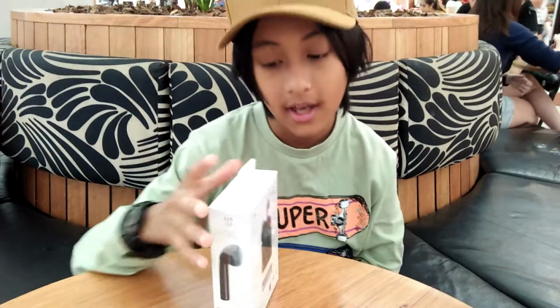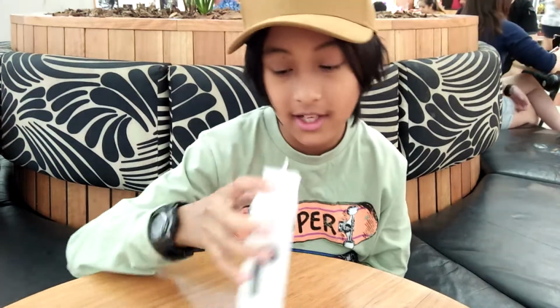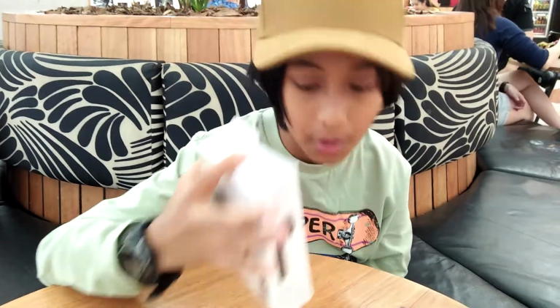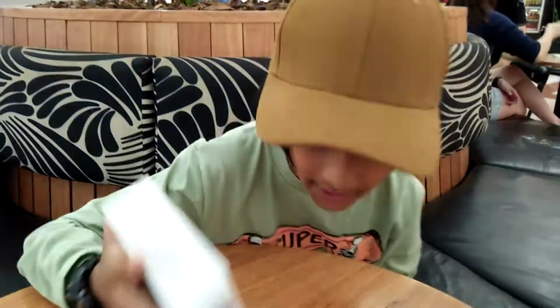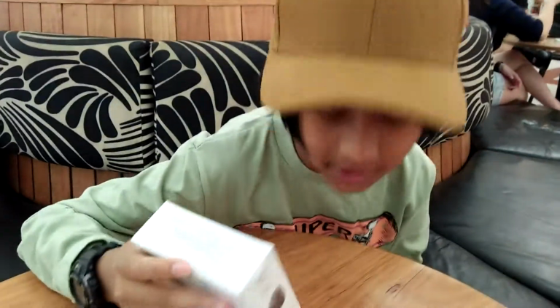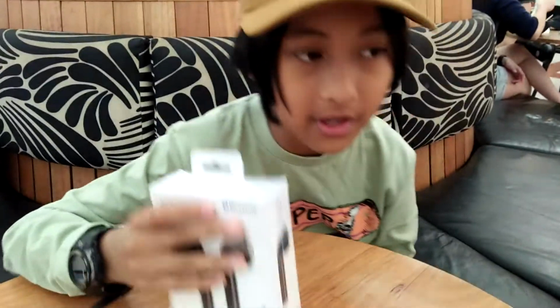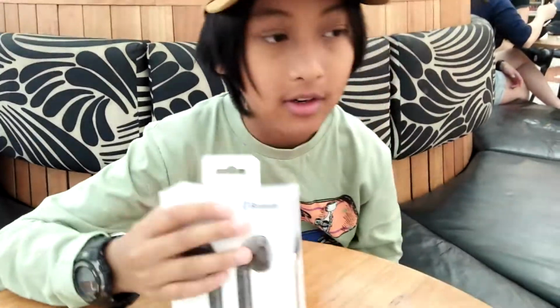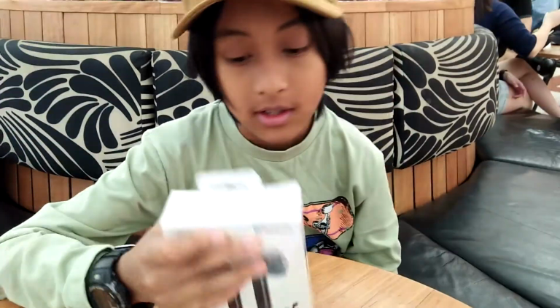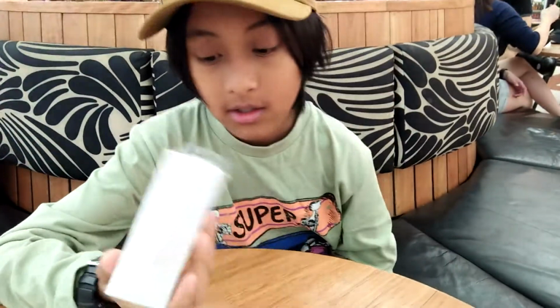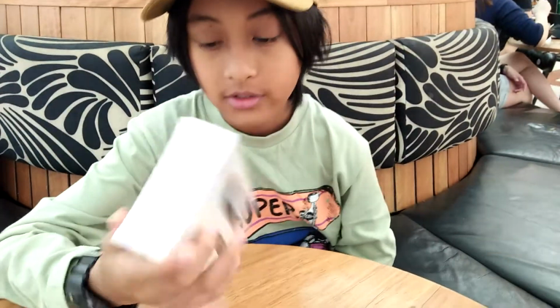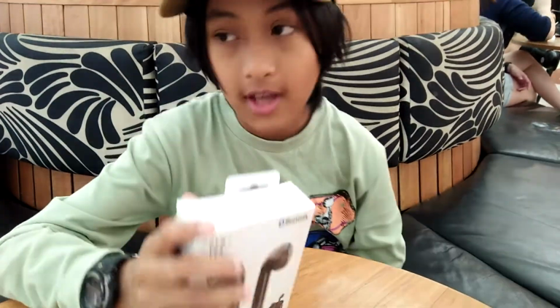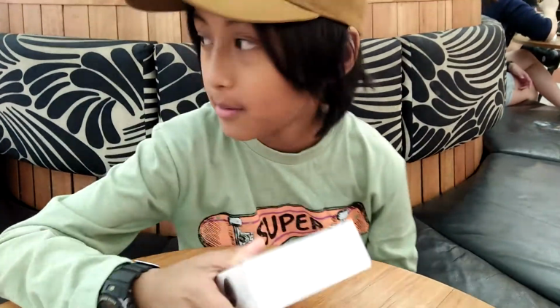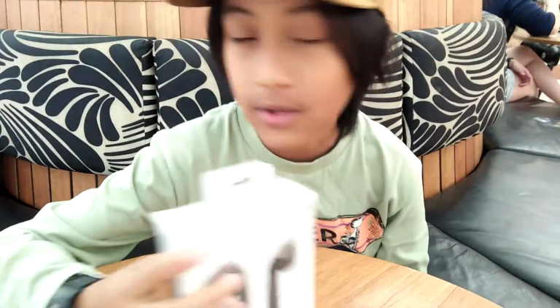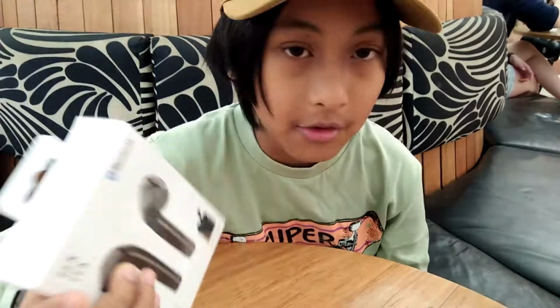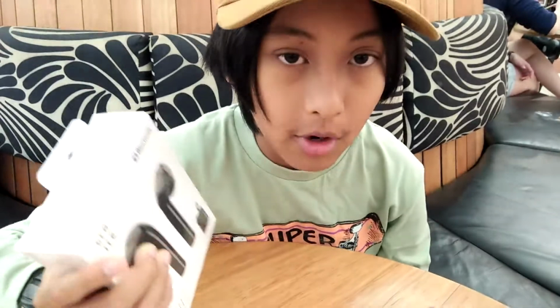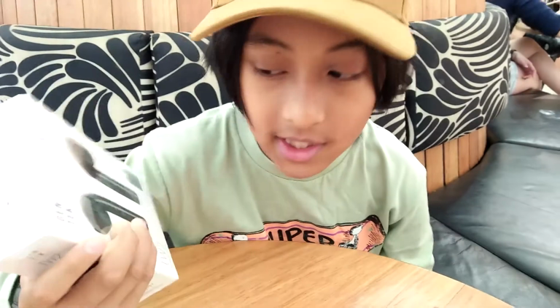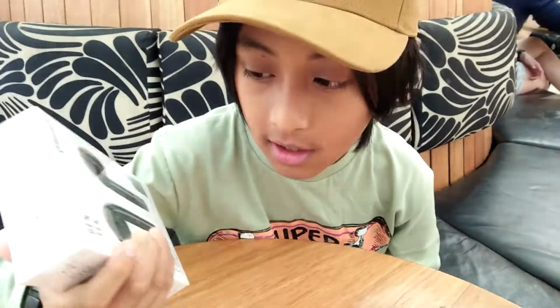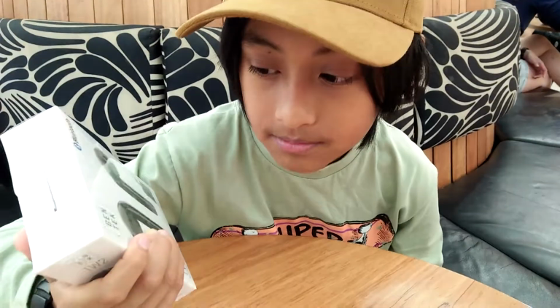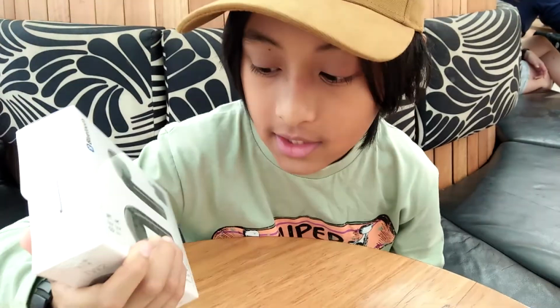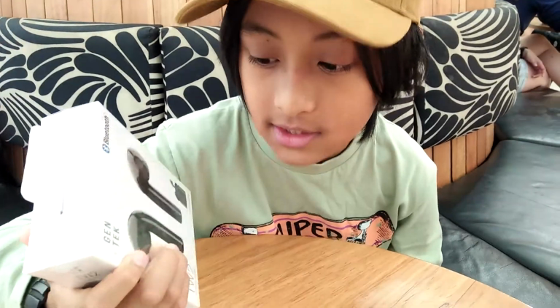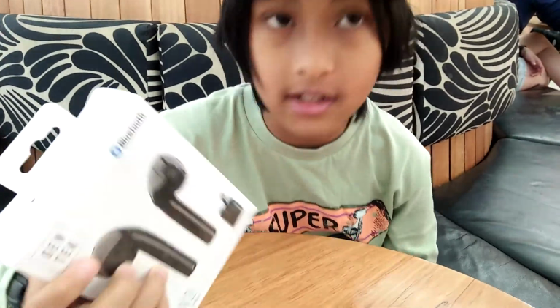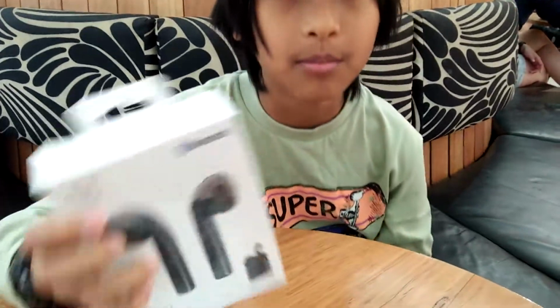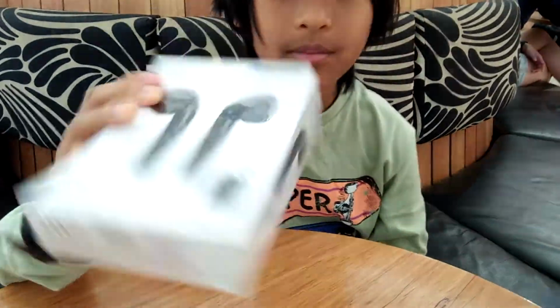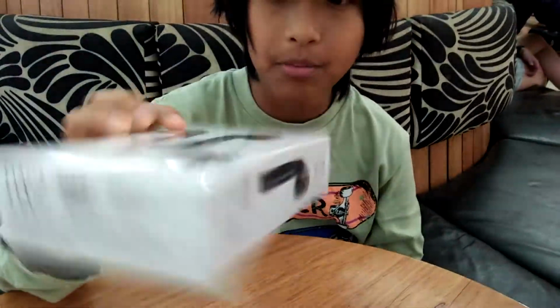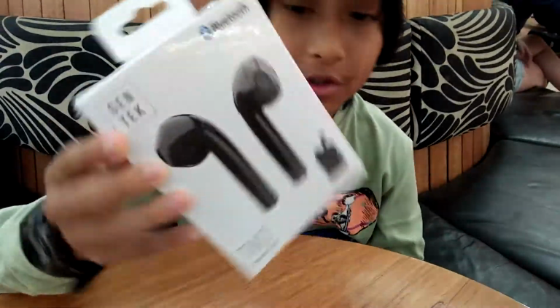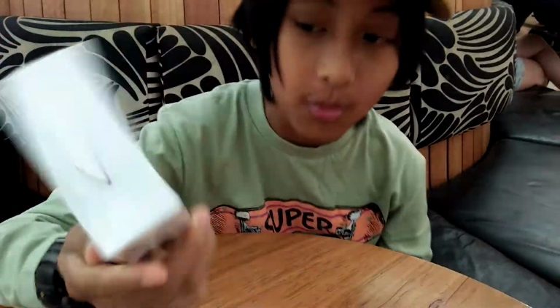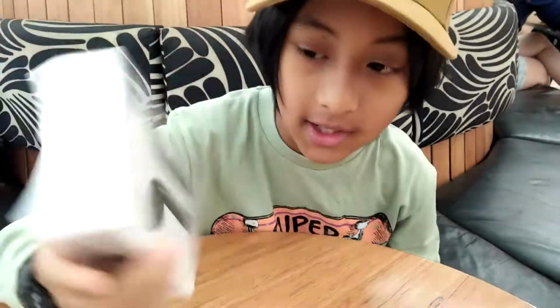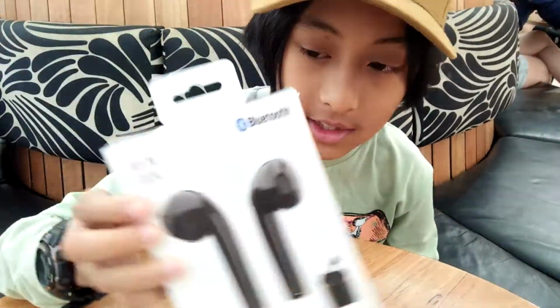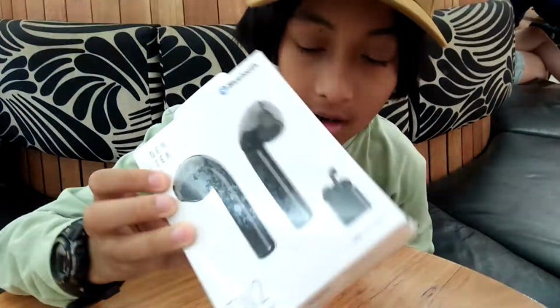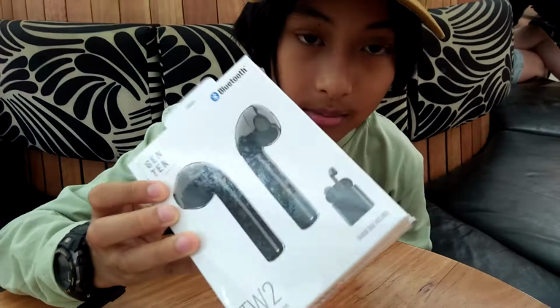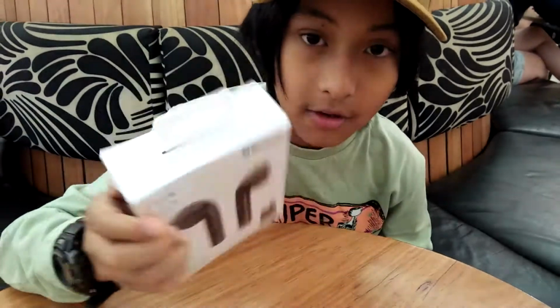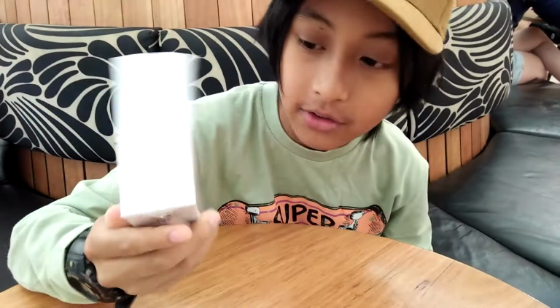Hey guys, welcome back to another video. So today I'm going to be doing another unboxing. It's like a Bluetooth wireless earphone.